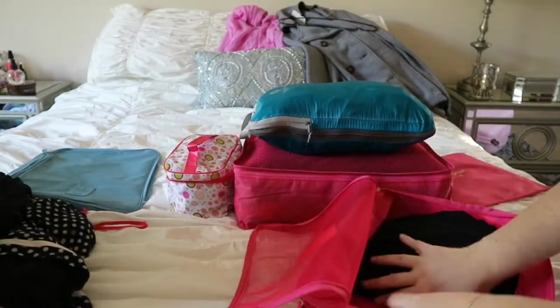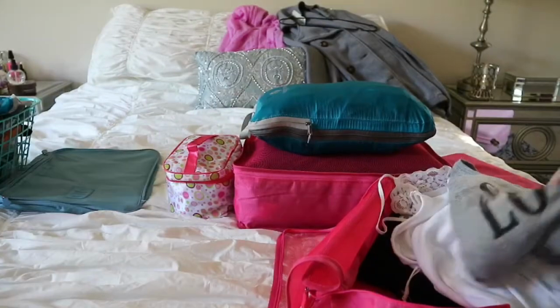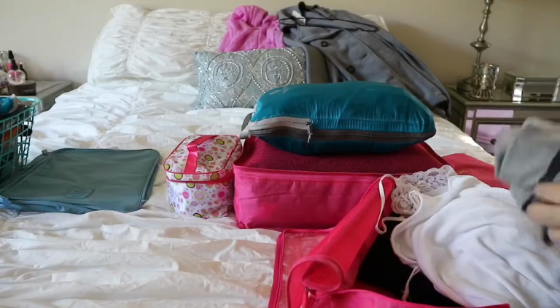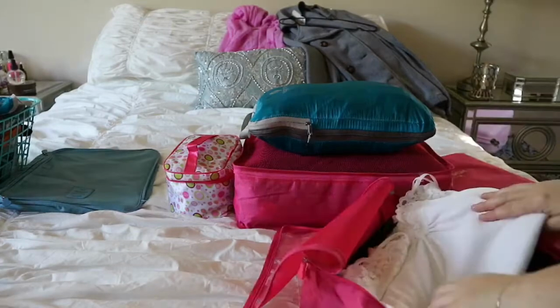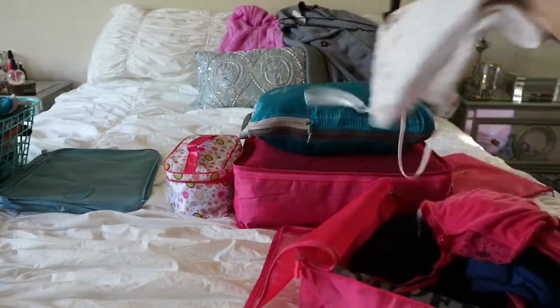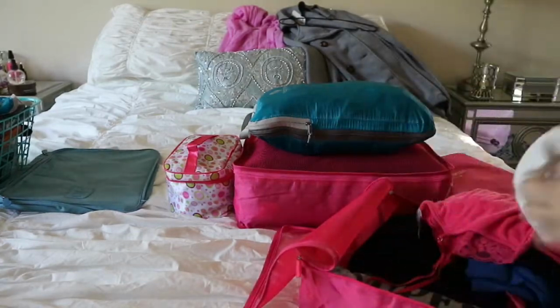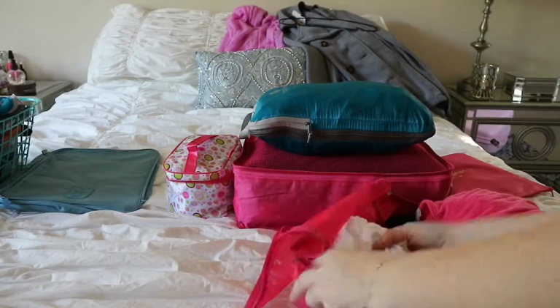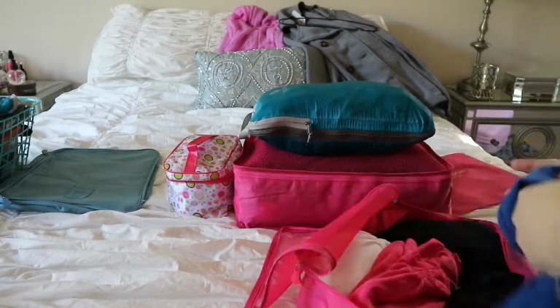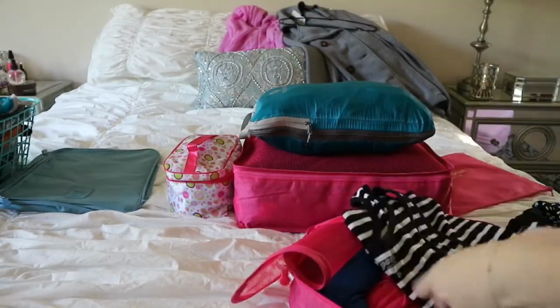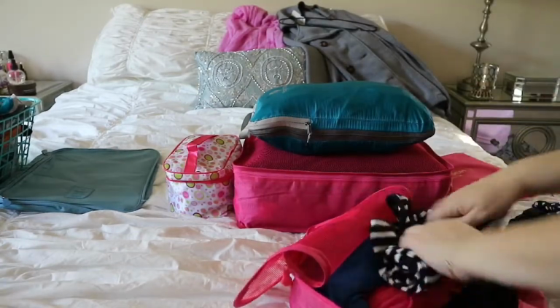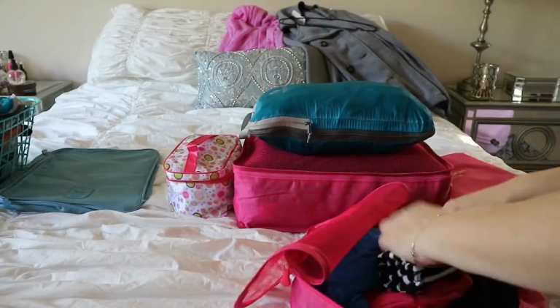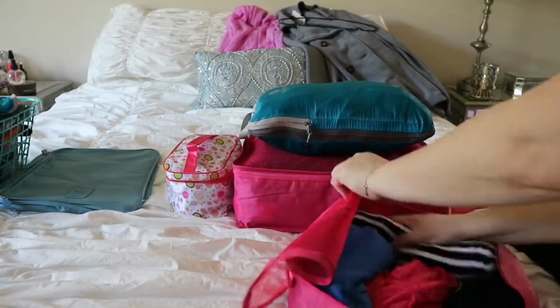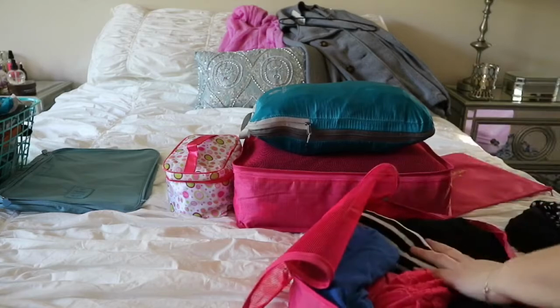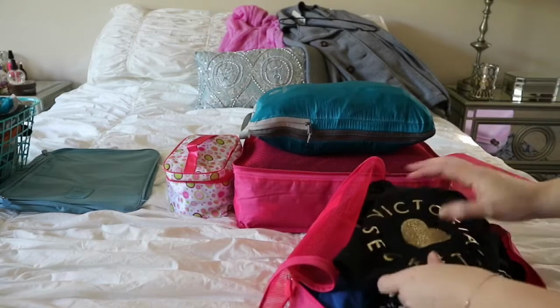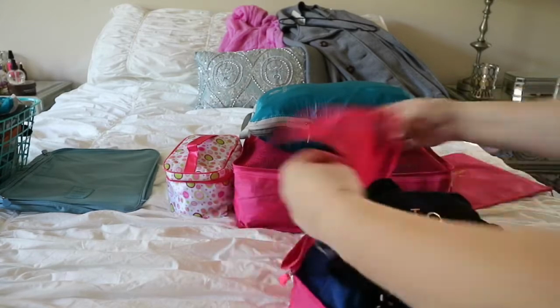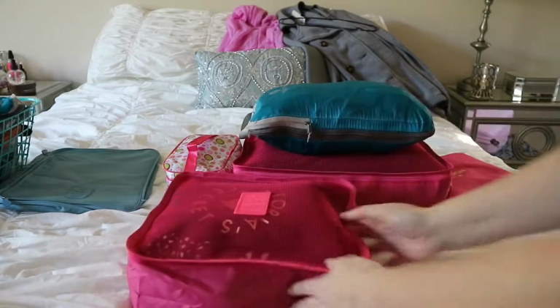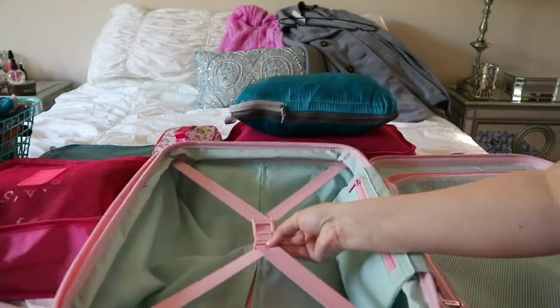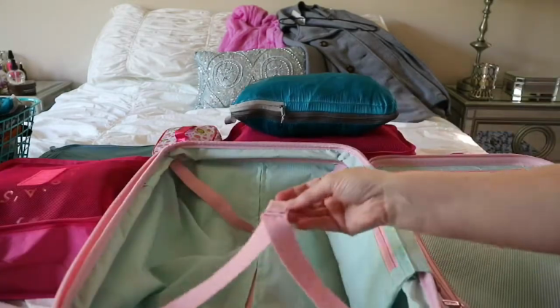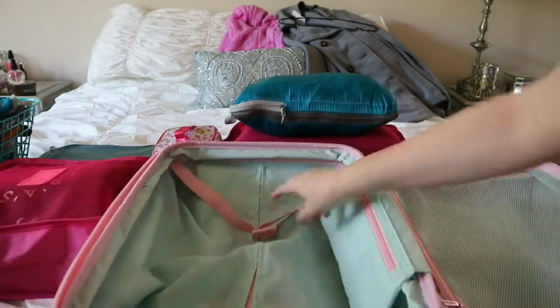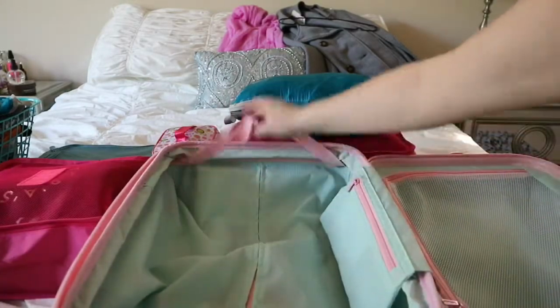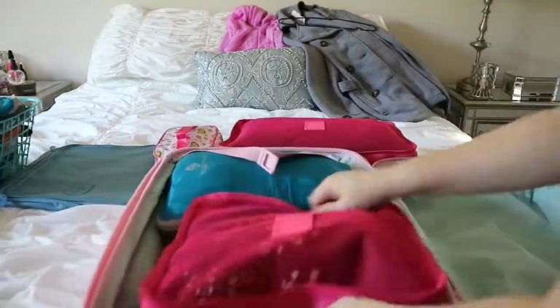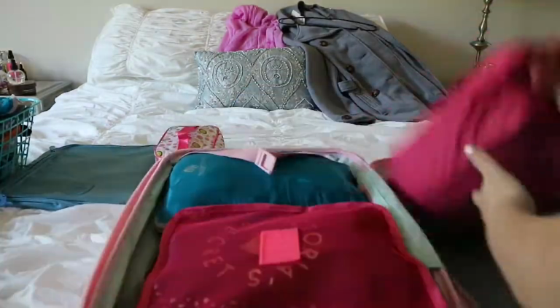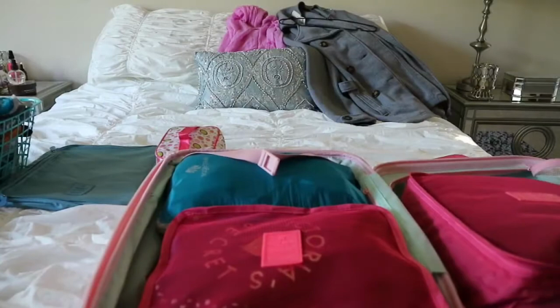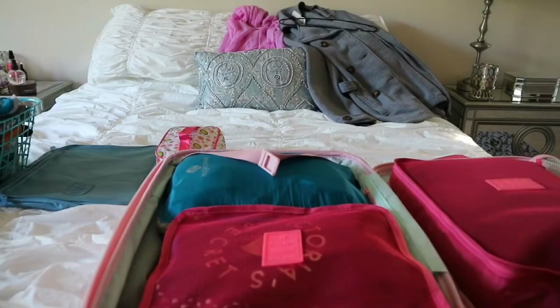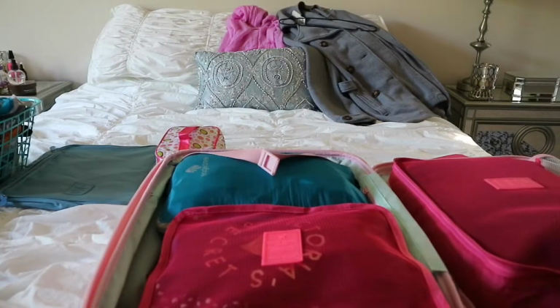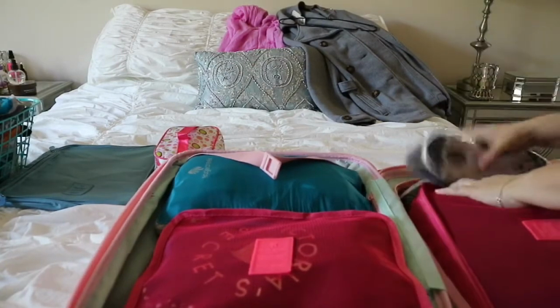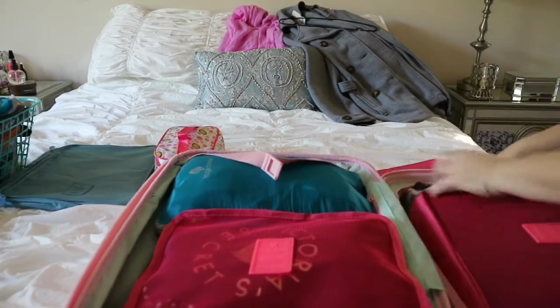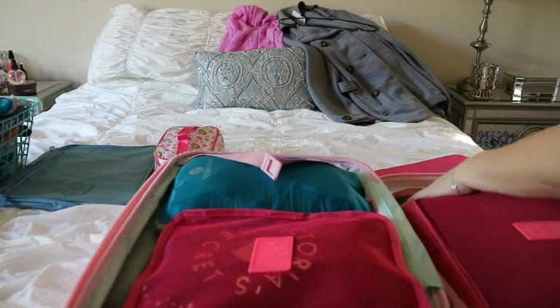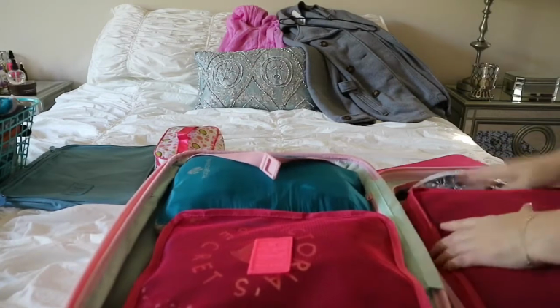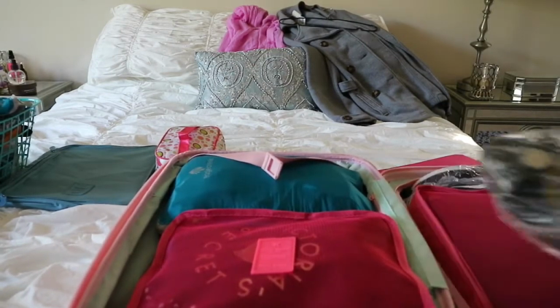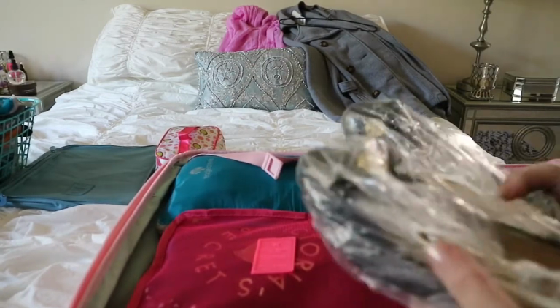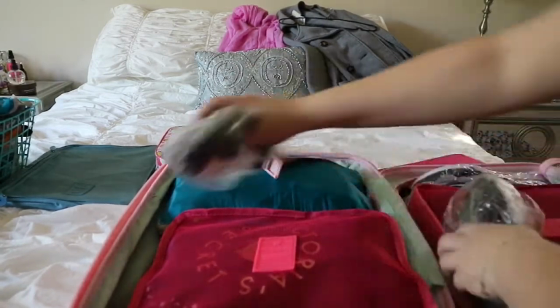There's the dress I was talking about, and I'm just going to put that in an additional little cube along with some of my camisoles and things I might use to sleep in. This suitcase is new — this is the Delsey Paris suitcase, and this is a 21-inch carry-on.